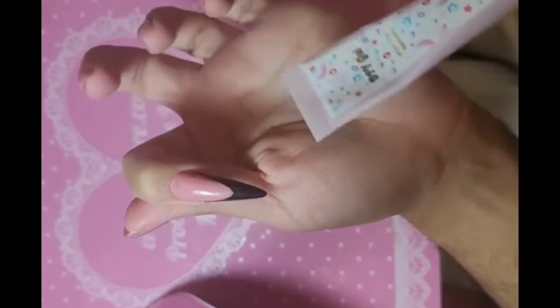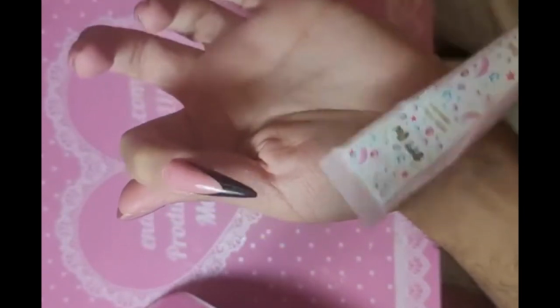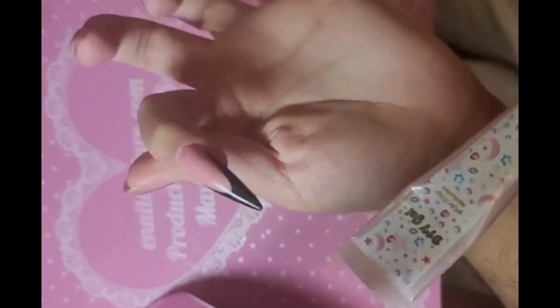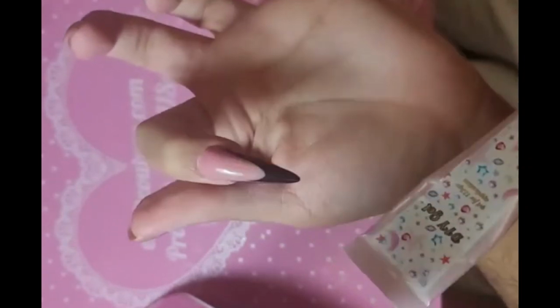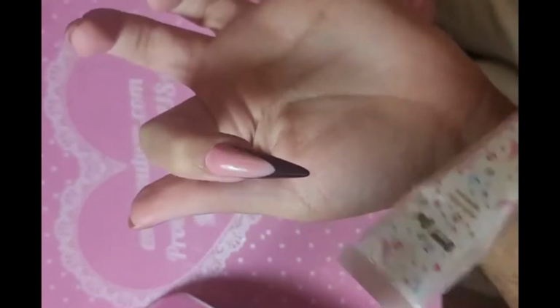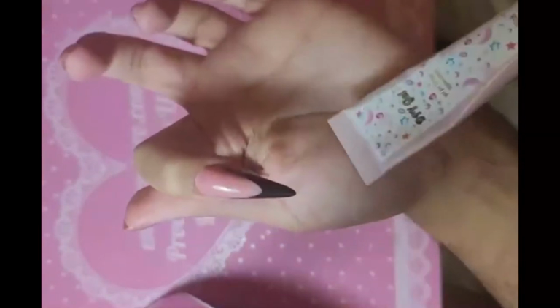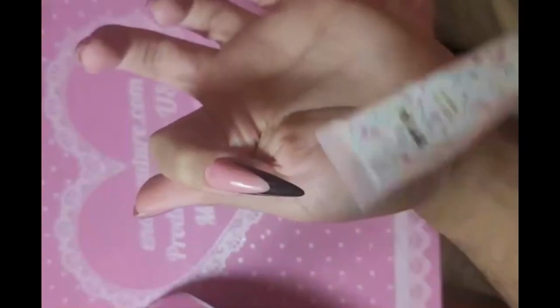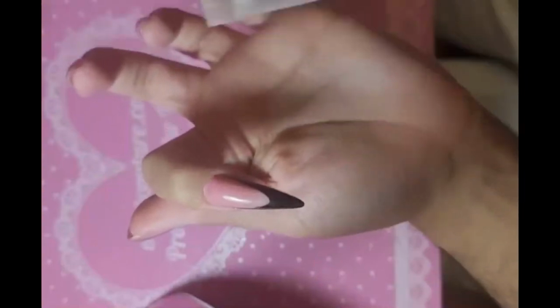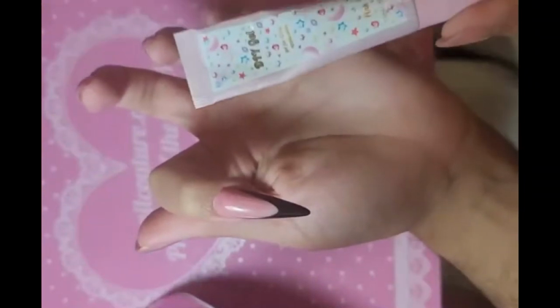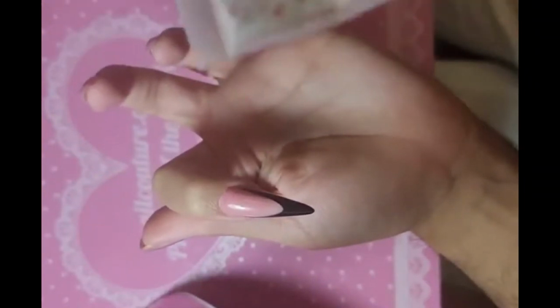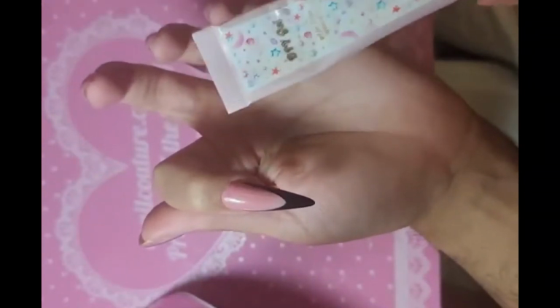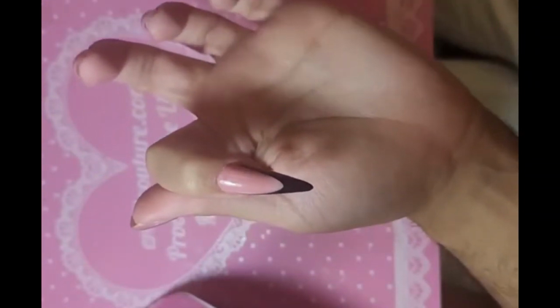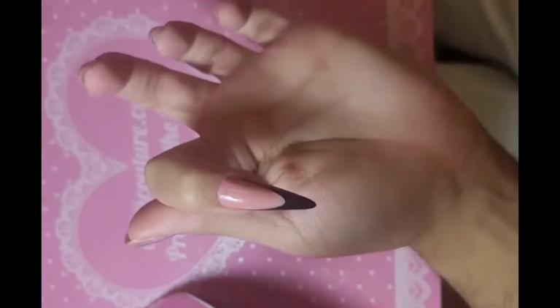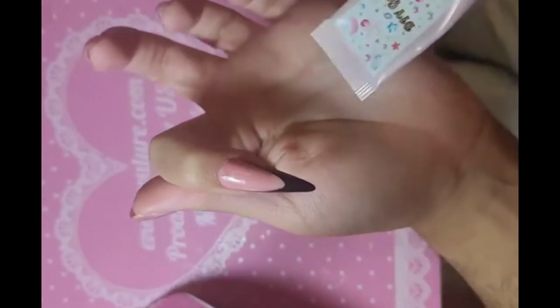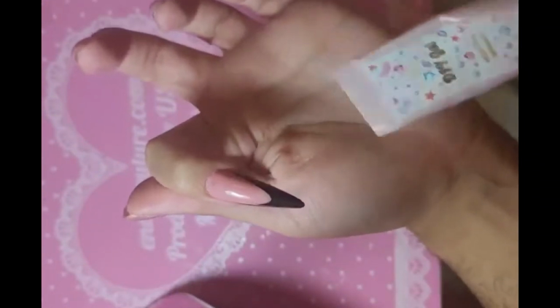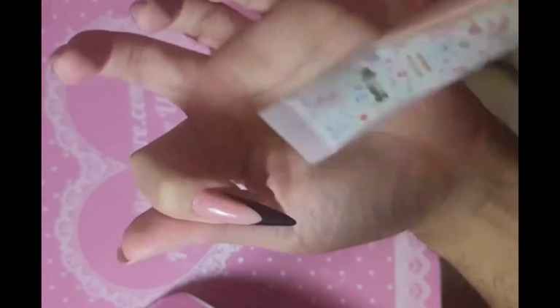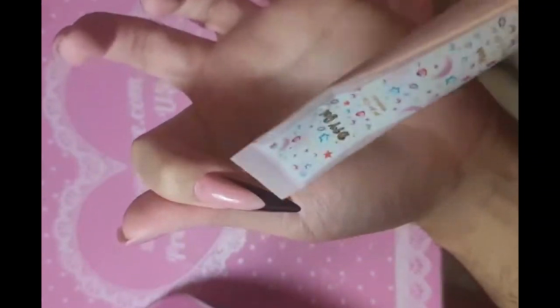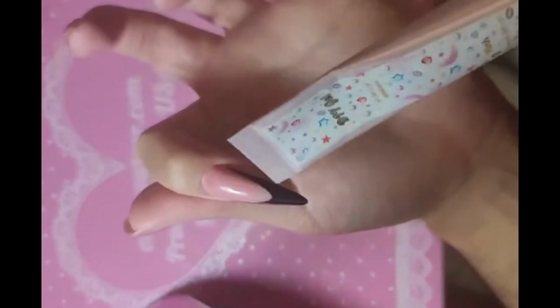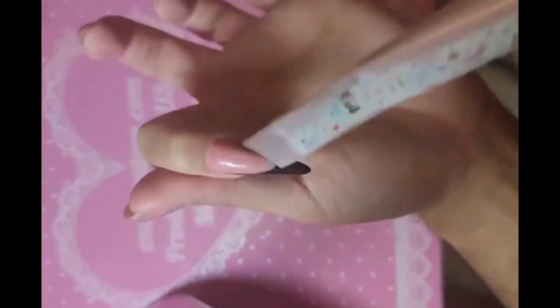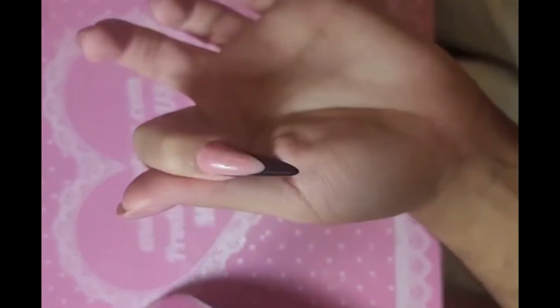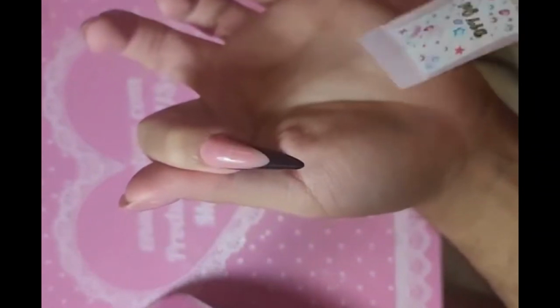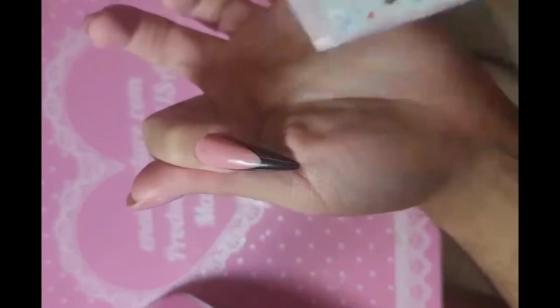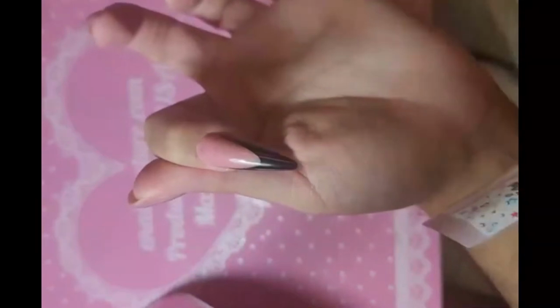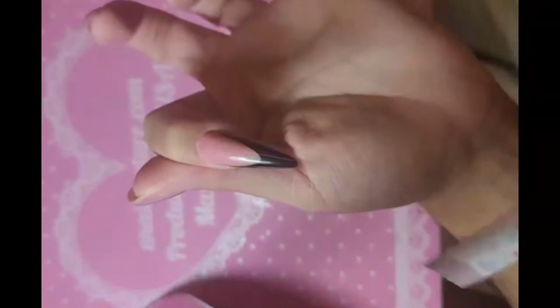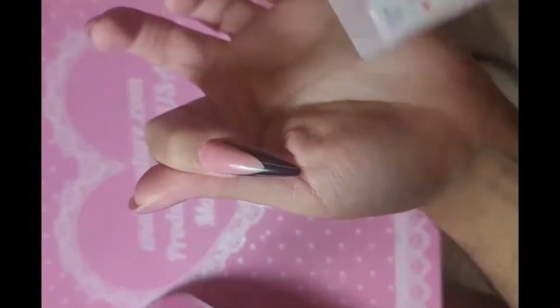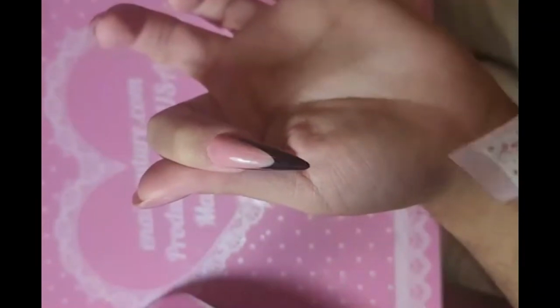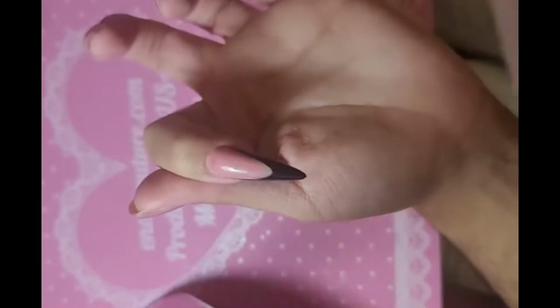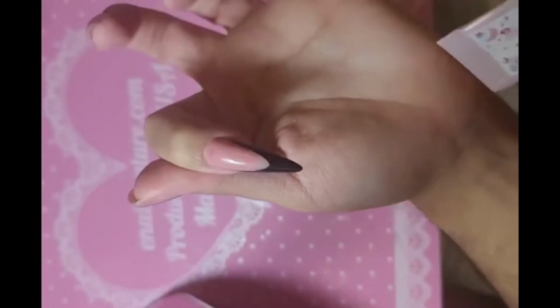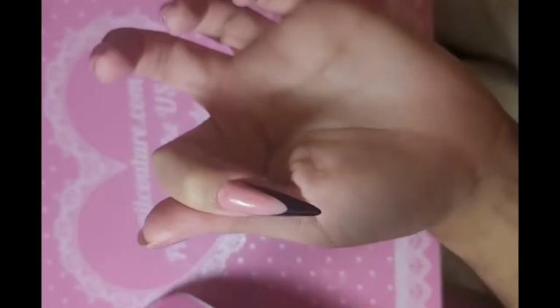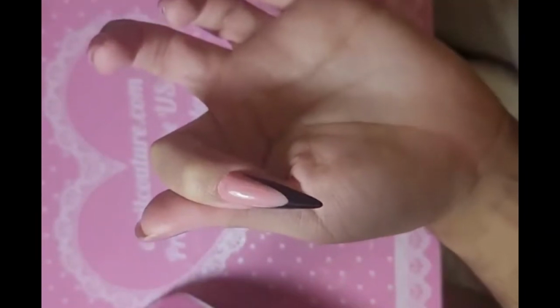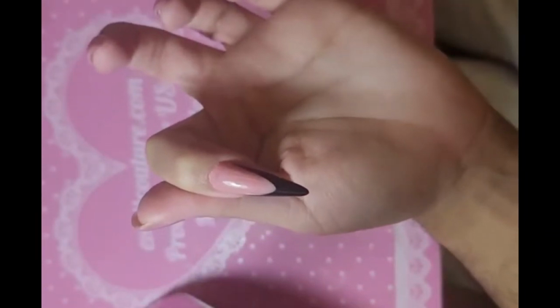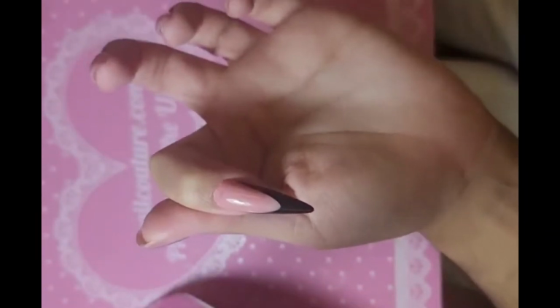Remember, all of our French nails — whether black French or white French — are hand painted, so they are artisanal. Do not file the top of the black or the white because the color will come off.